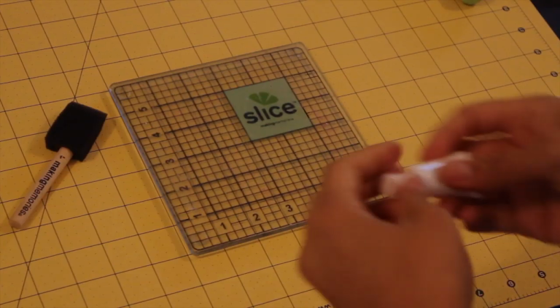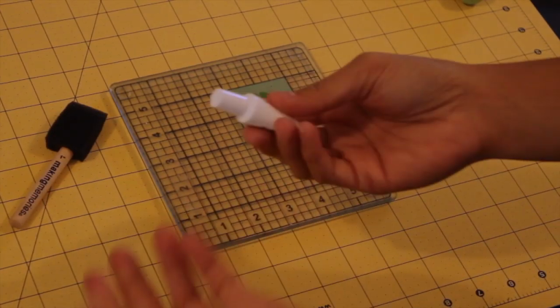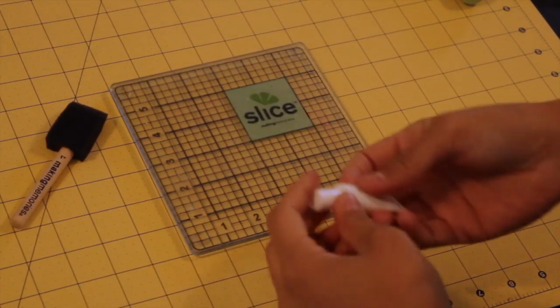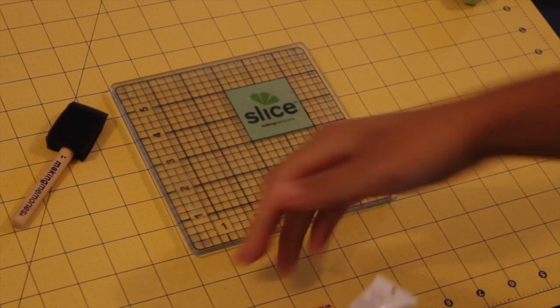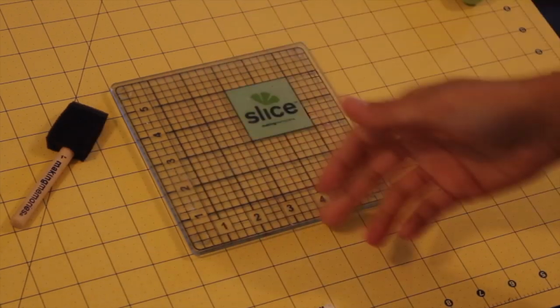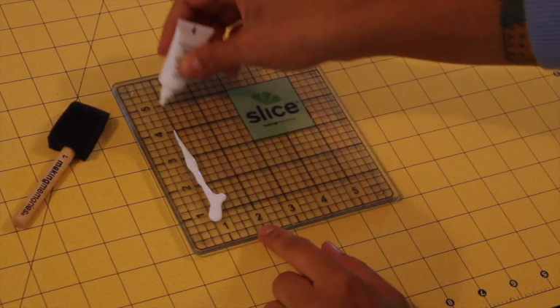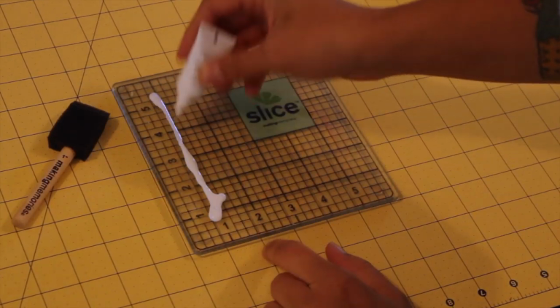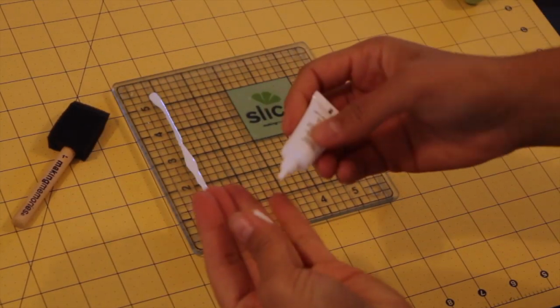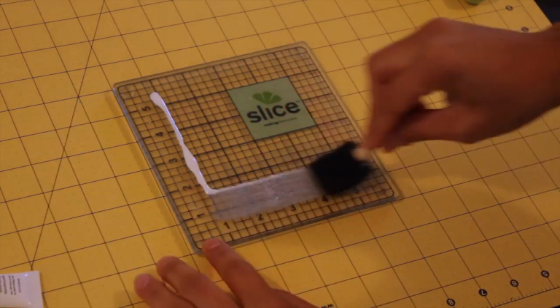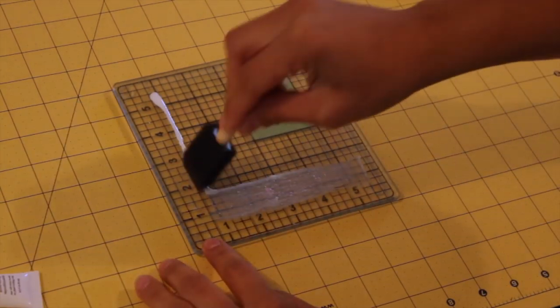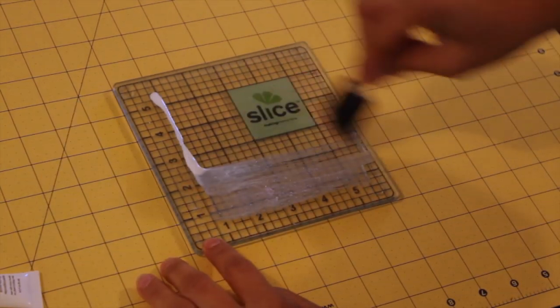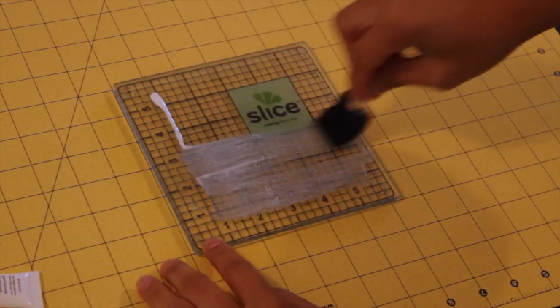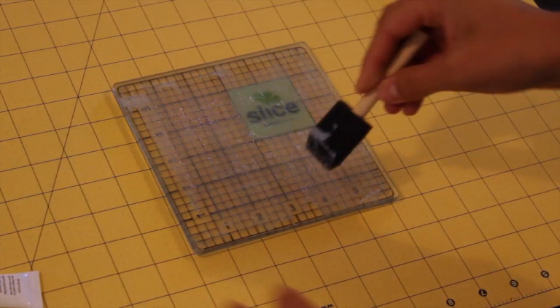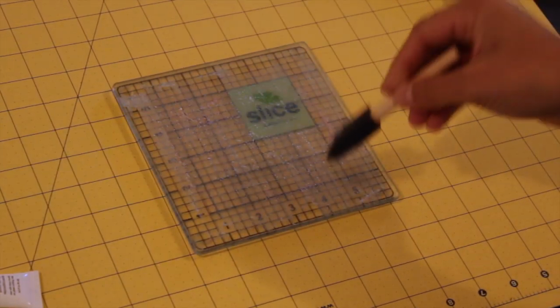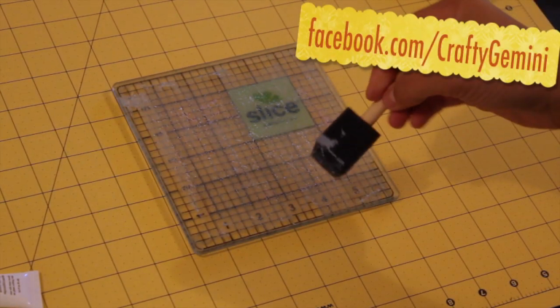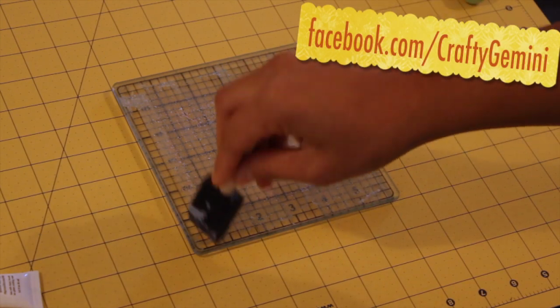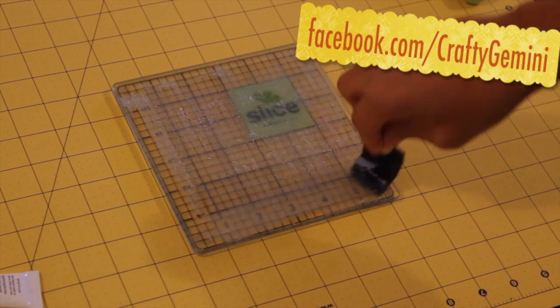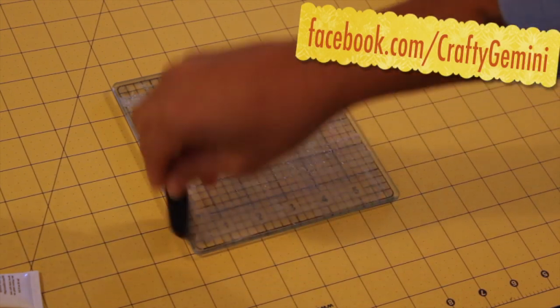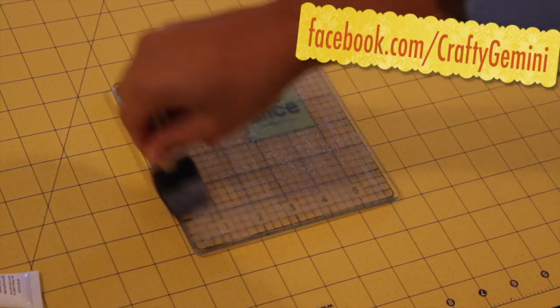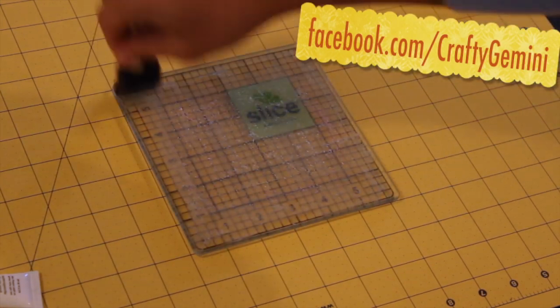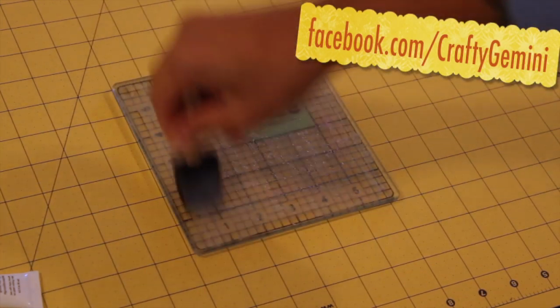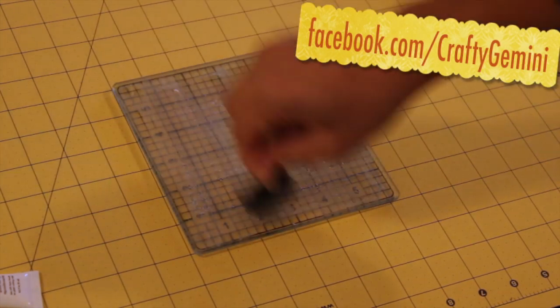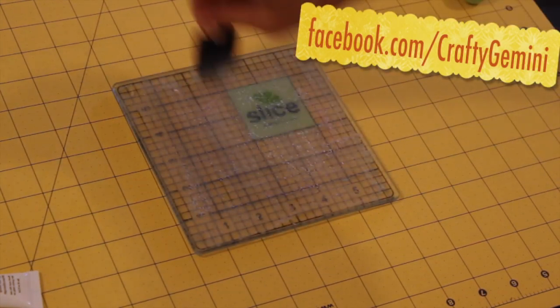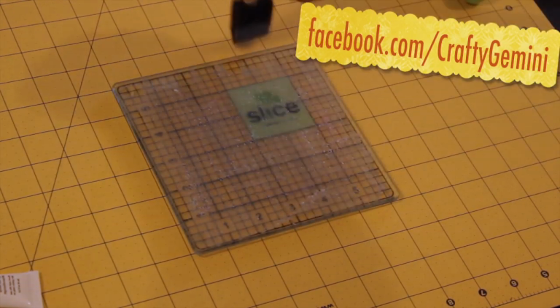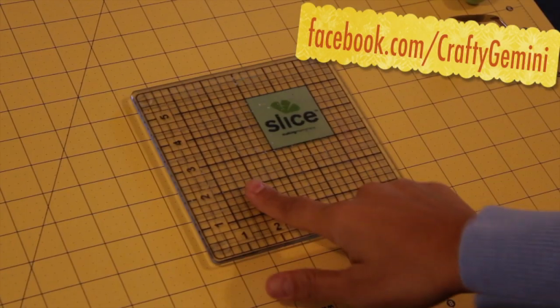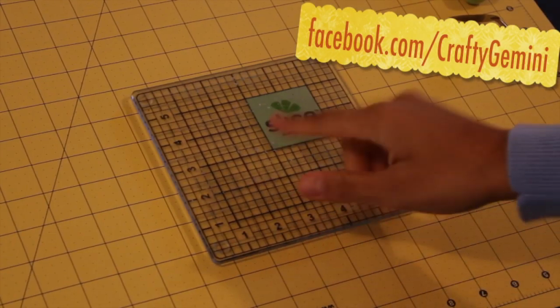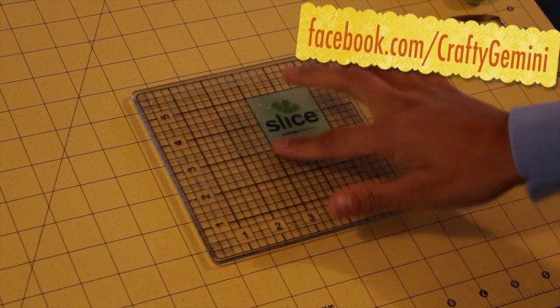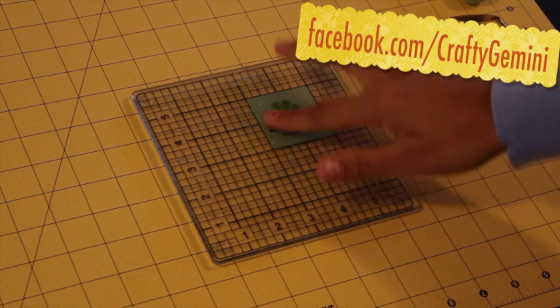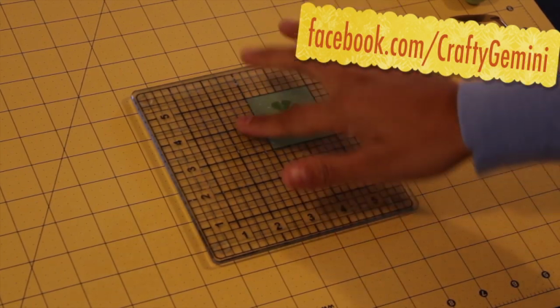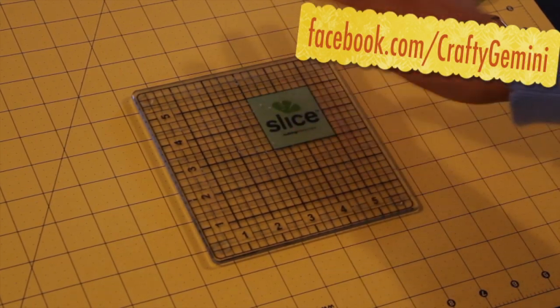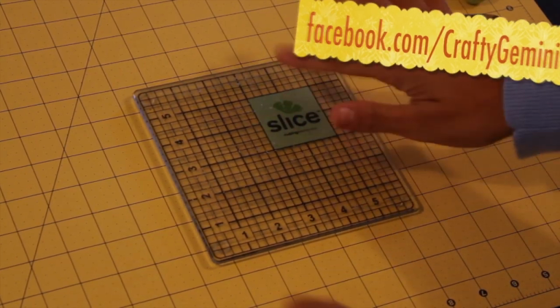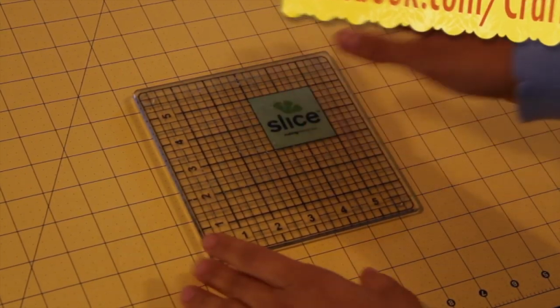The first thing we'll do is prep our mat. Just put some on here and go all the way across. When it's white, obviously the glue is still wet. When it dries clear, then it will be ready to use. This is nice and tacky to the touch and it's all completely dry.